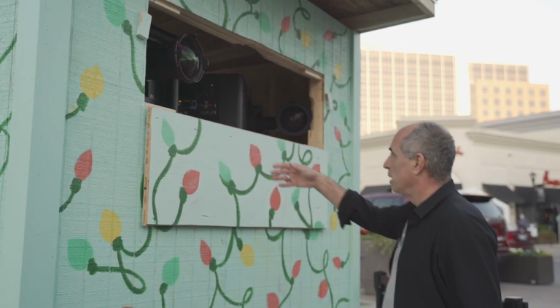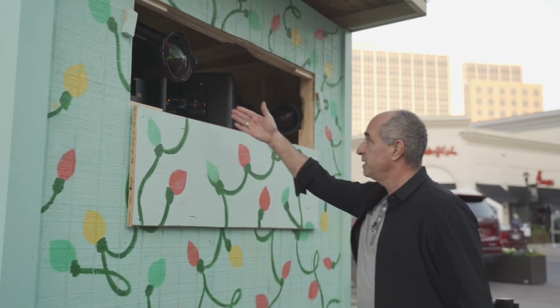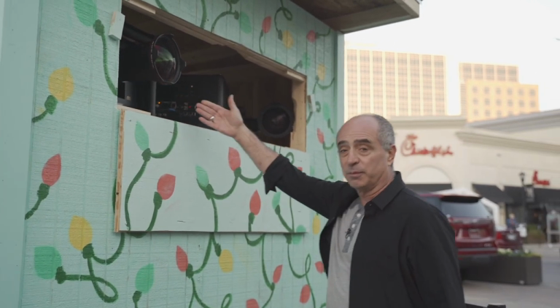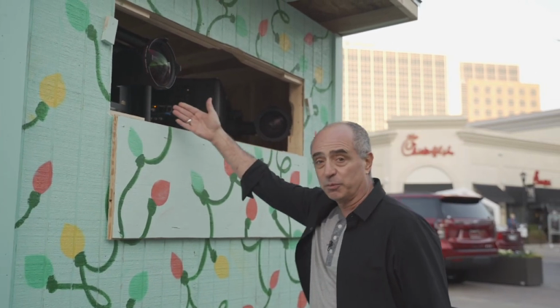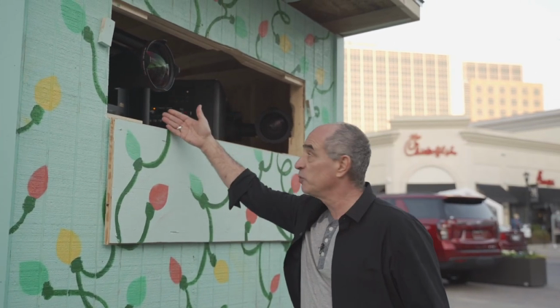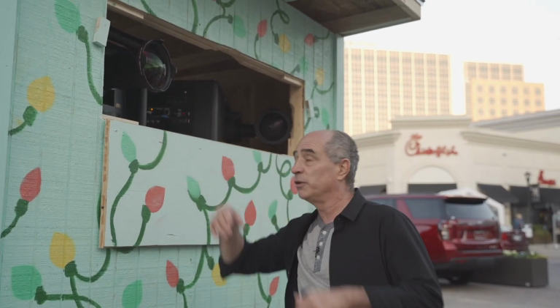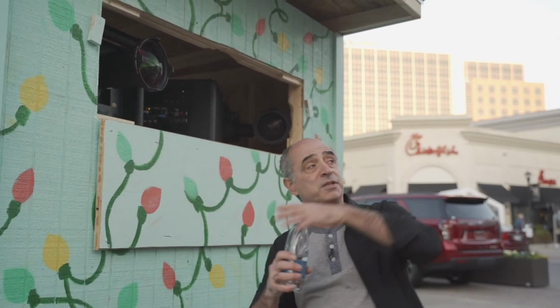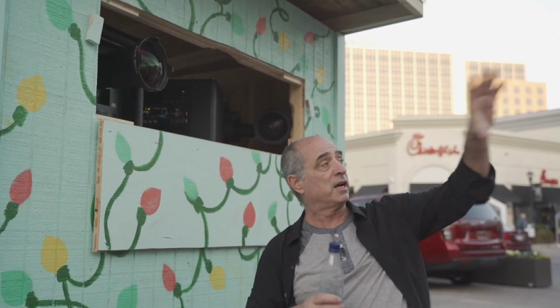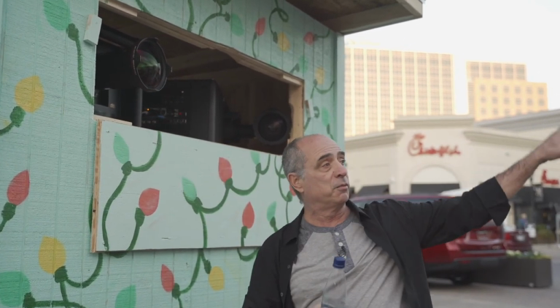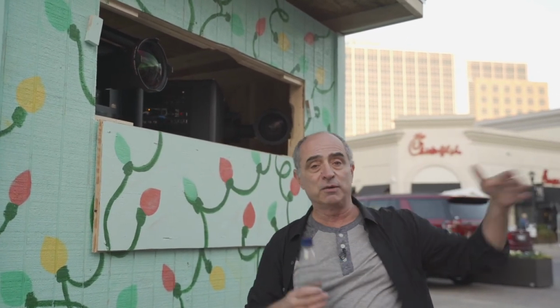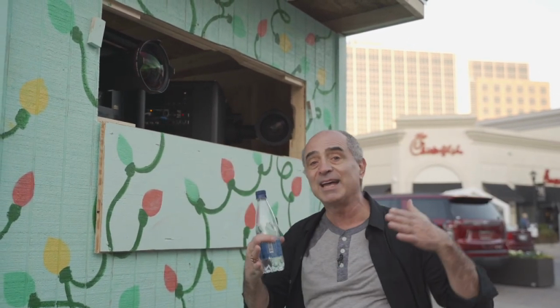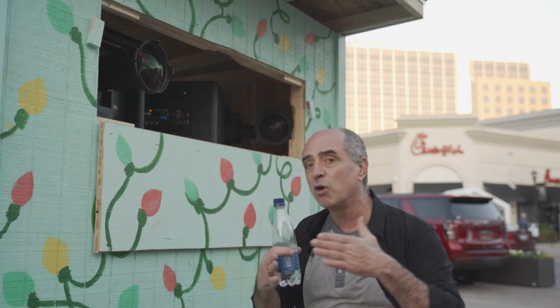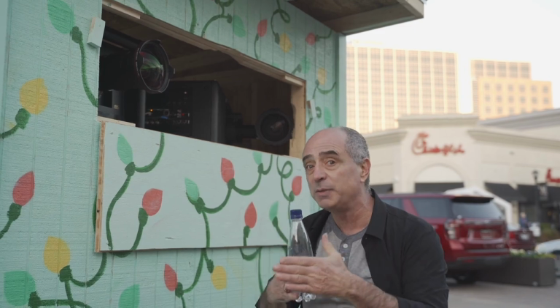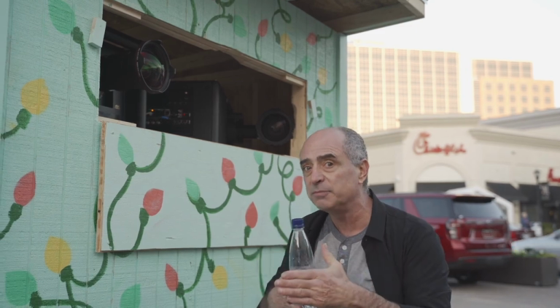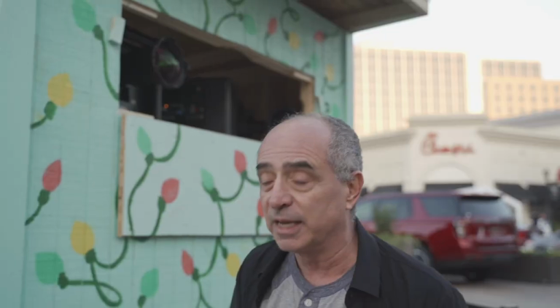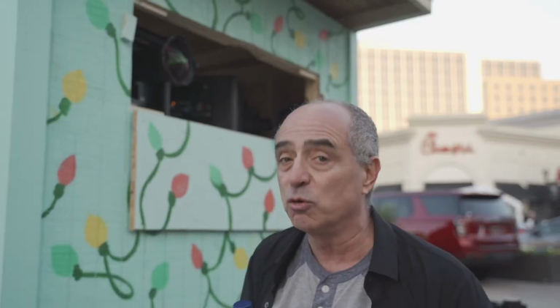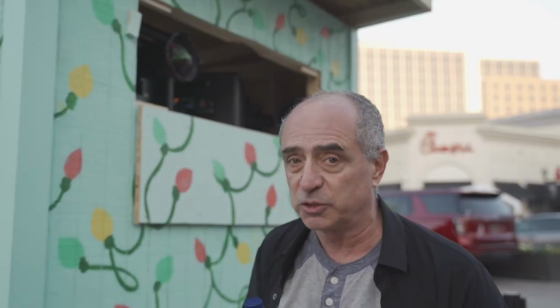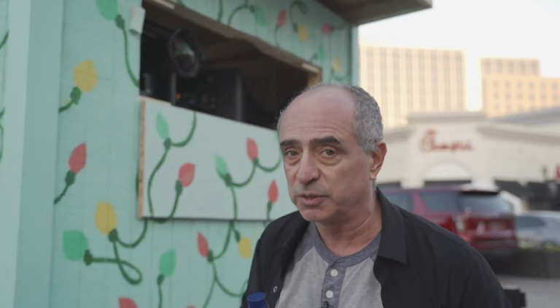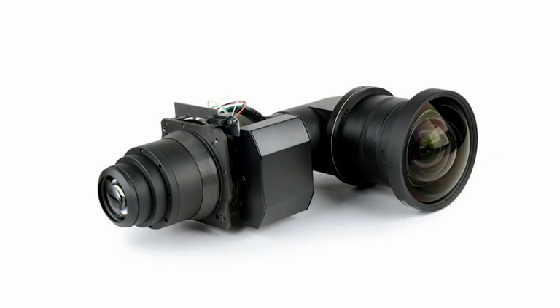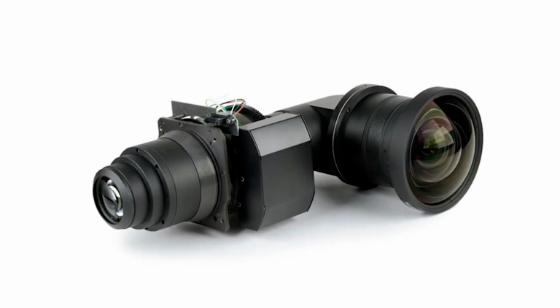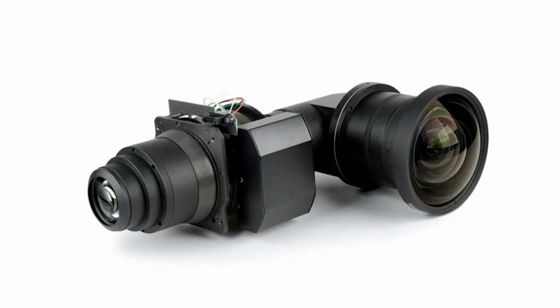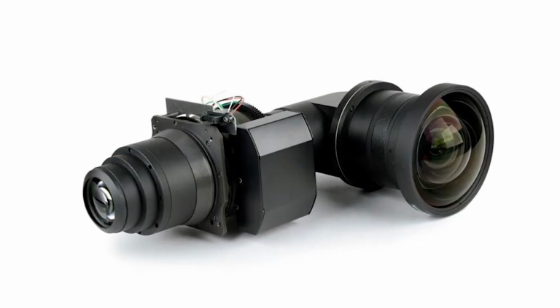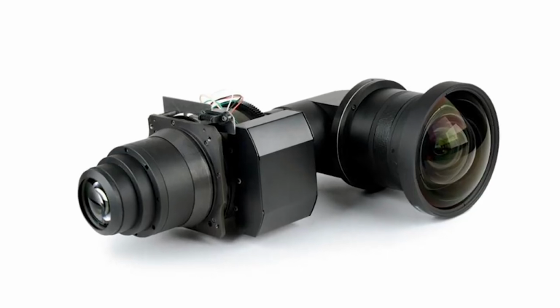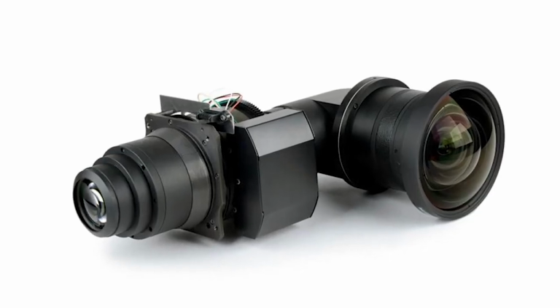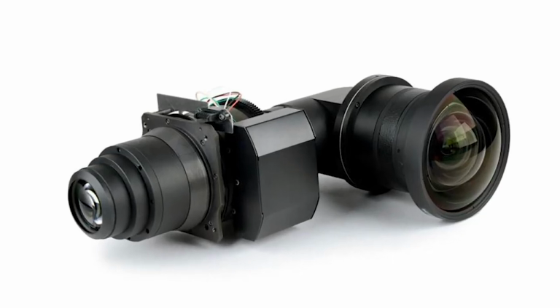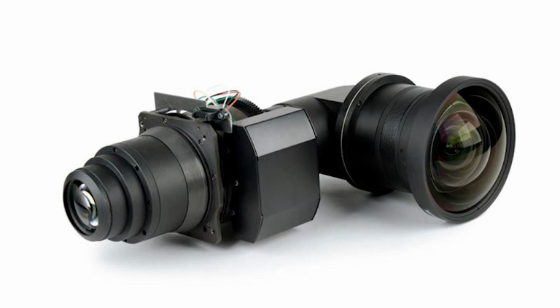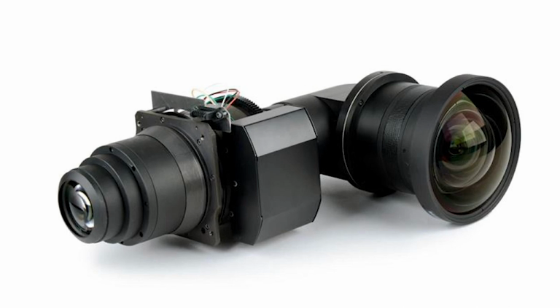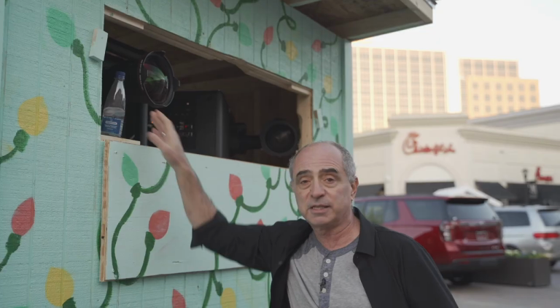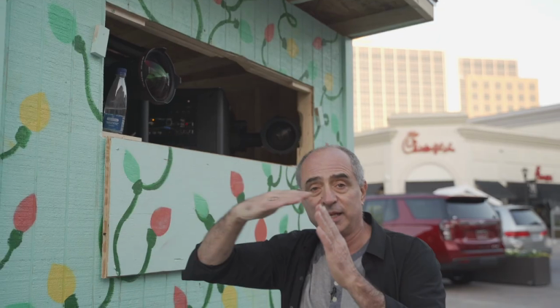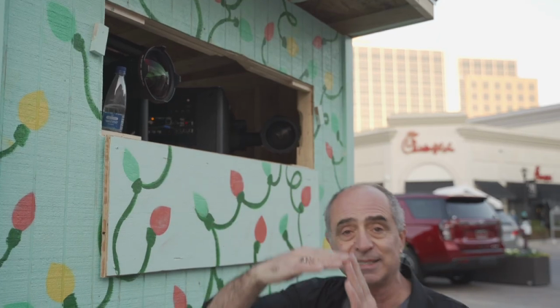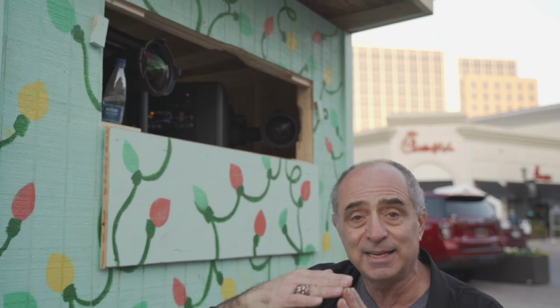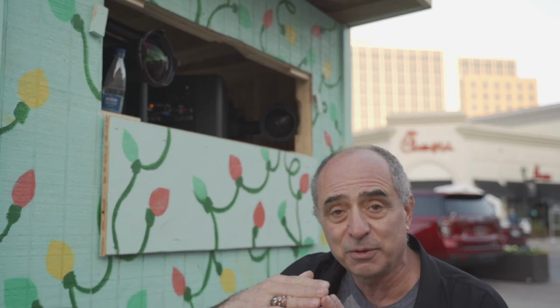This is the projector for the left side of the building. We had to cross beams like in Ghostbusters. We're using a snorkel lens on this. A snorkel lens is a lens that's 90 degrees.